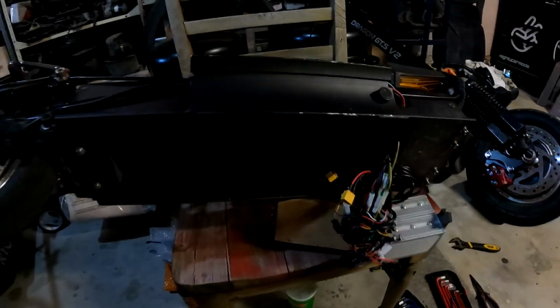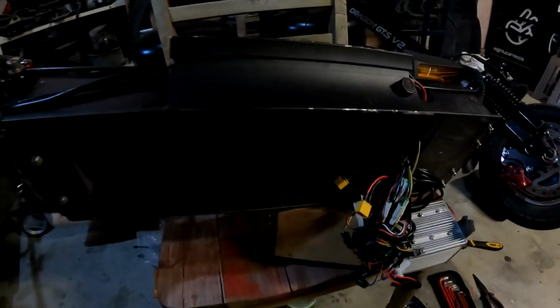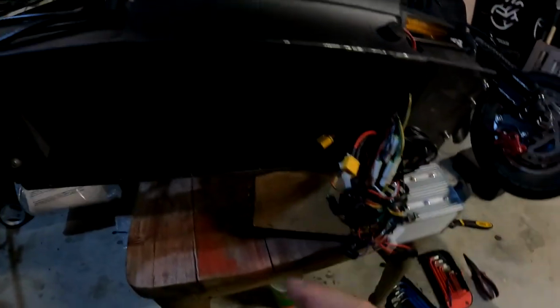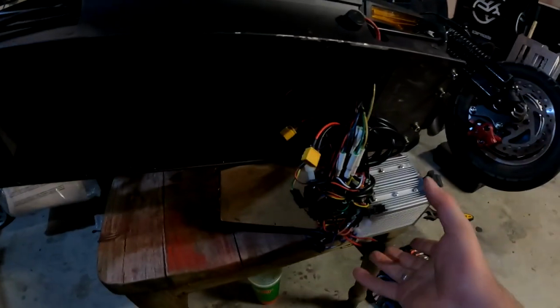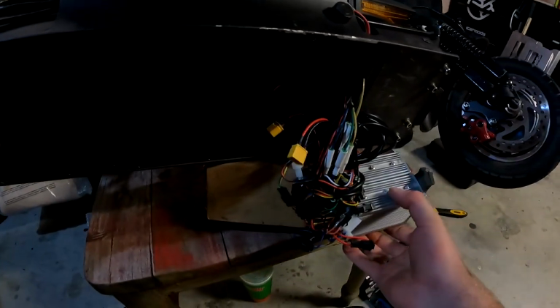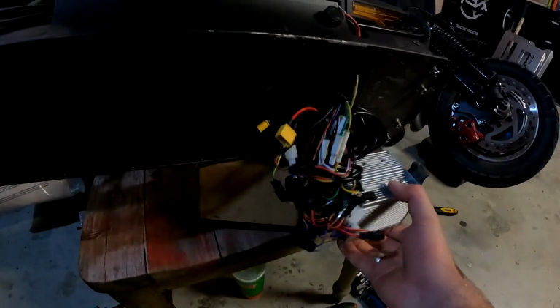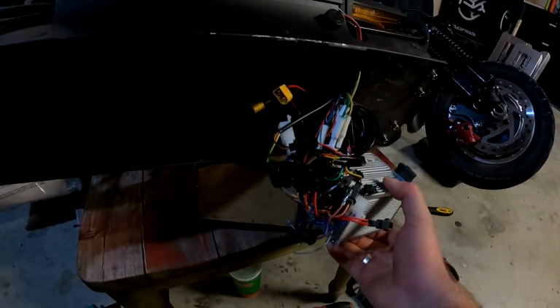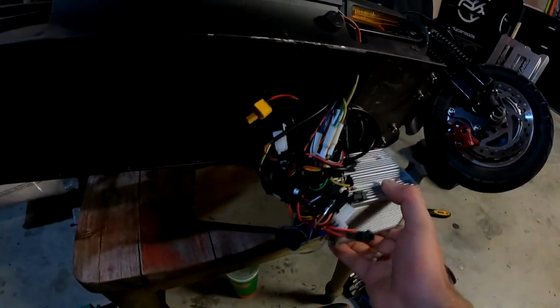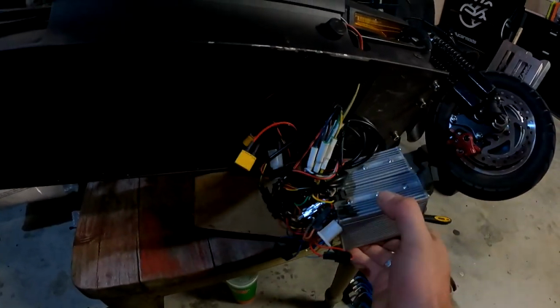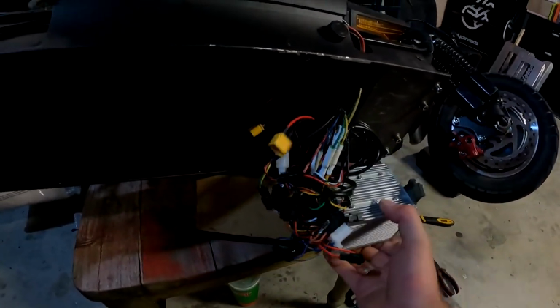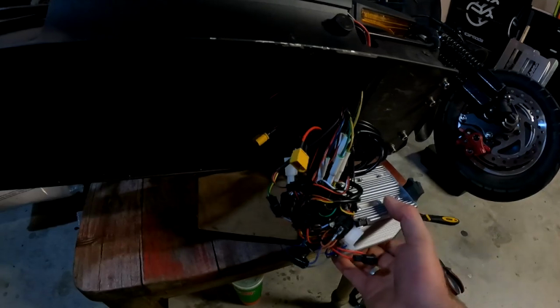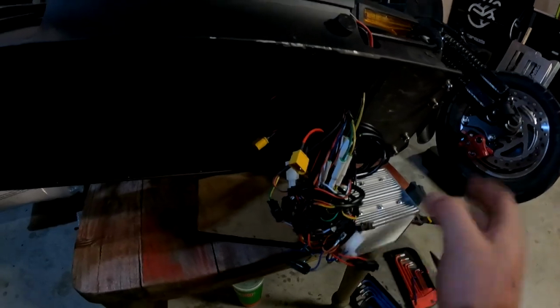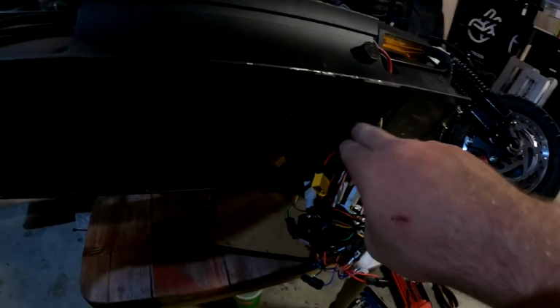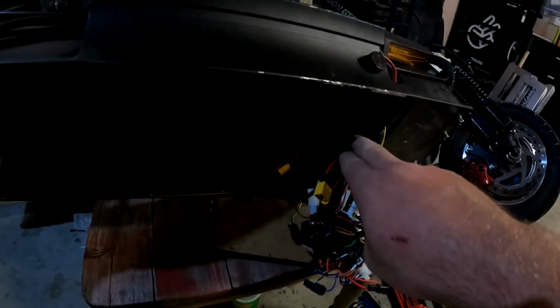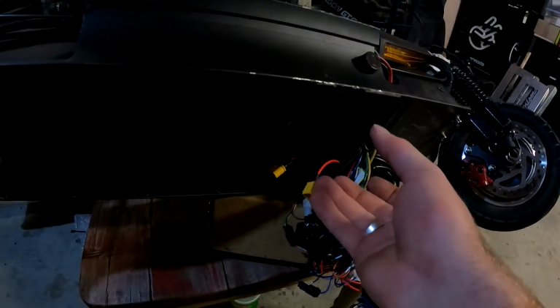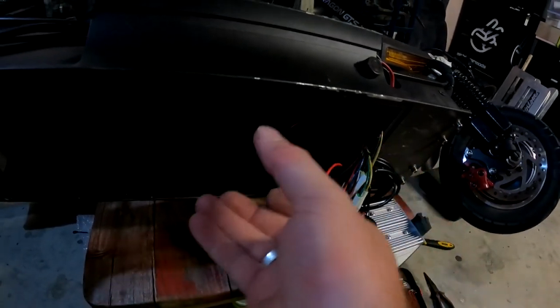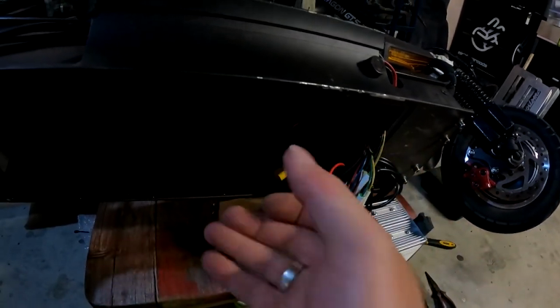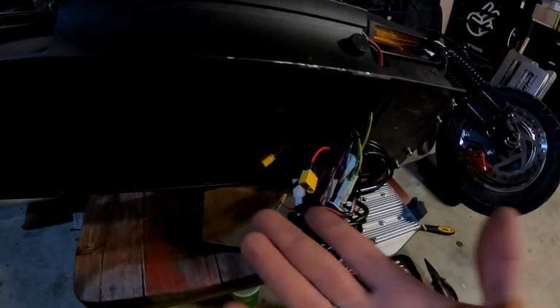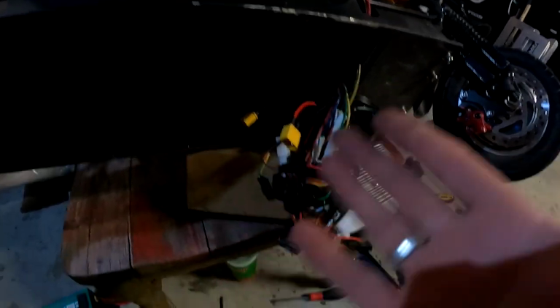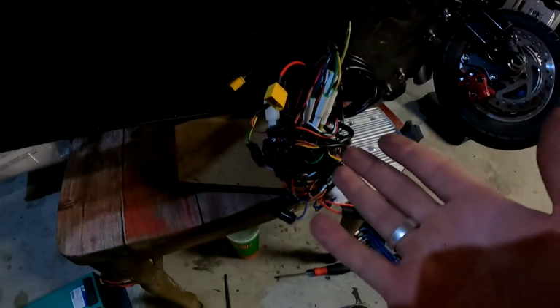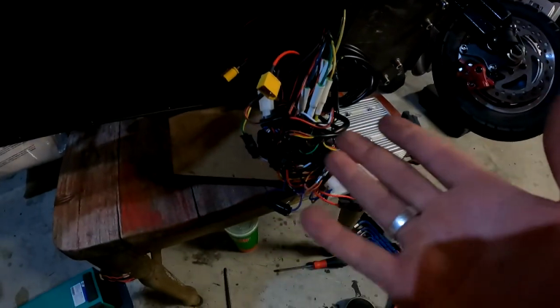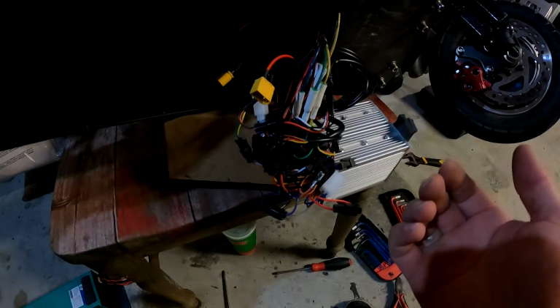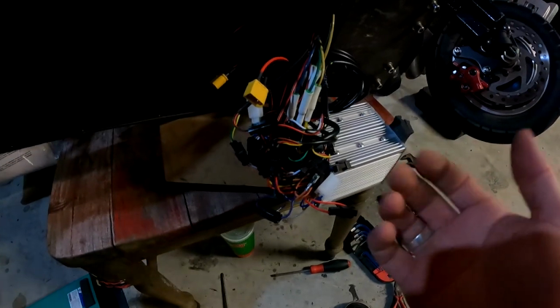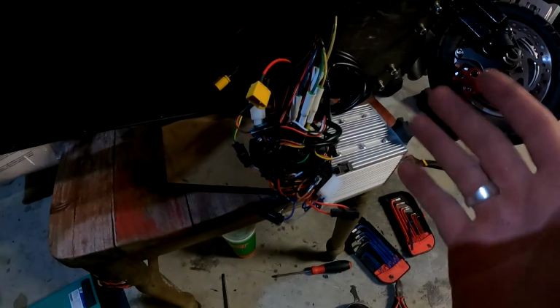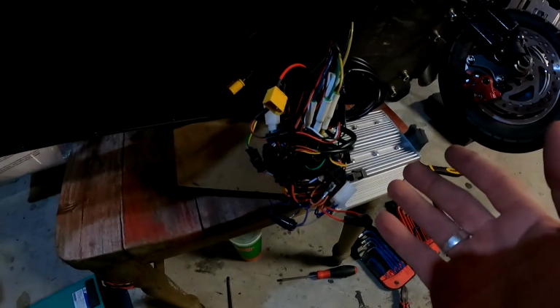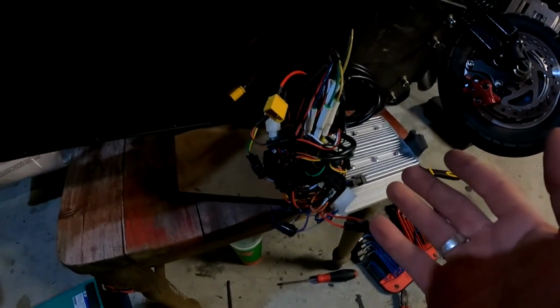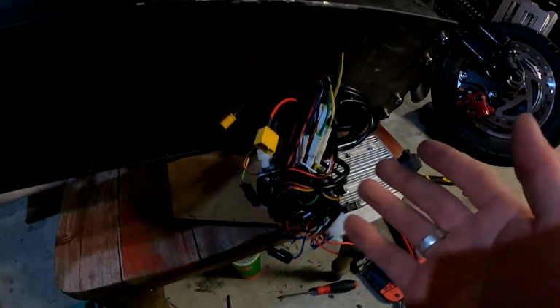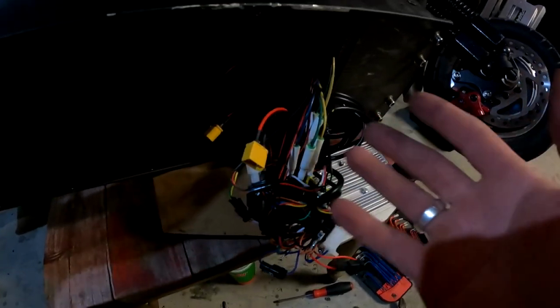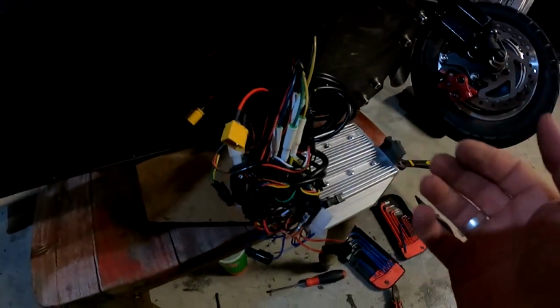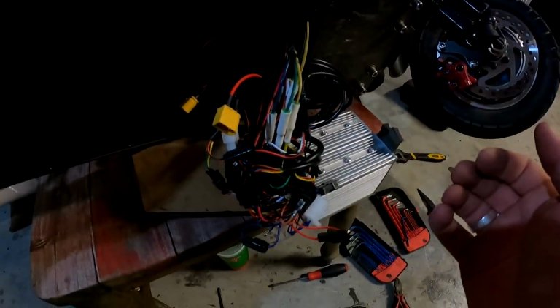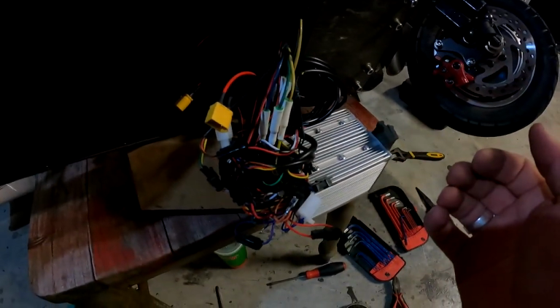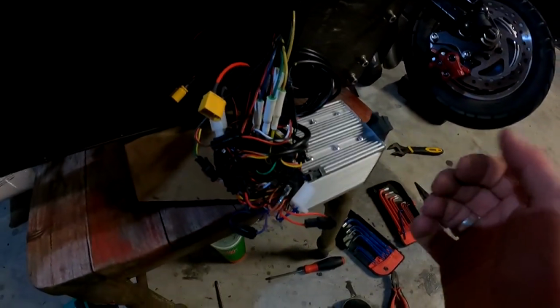Now that we've got the battery out, this is your control unit for all your stuff. It's tucked in here - you just have to slide it out. Obviously be gentle because you've got wires that can be damaged, so please take your time when you are pulling this apart.